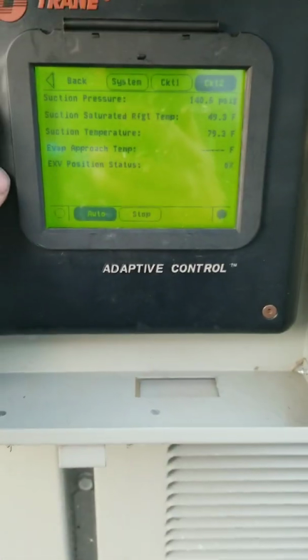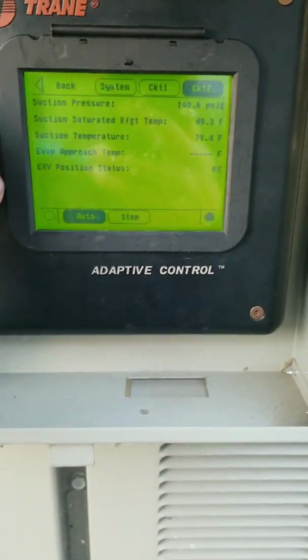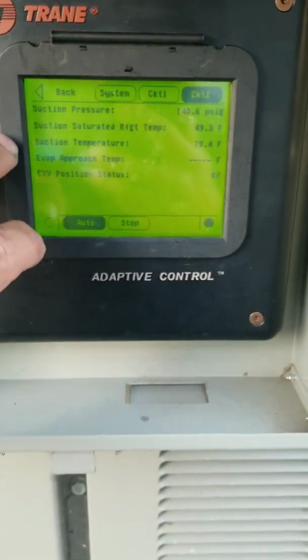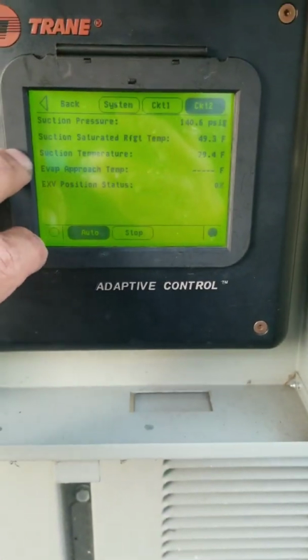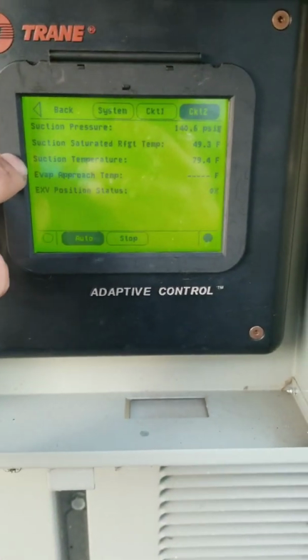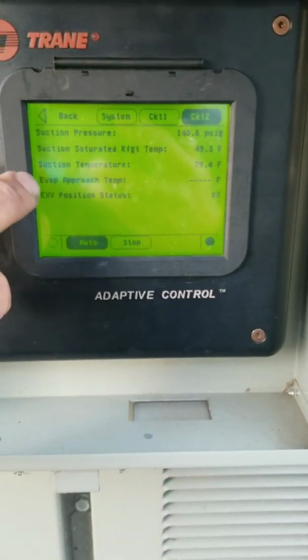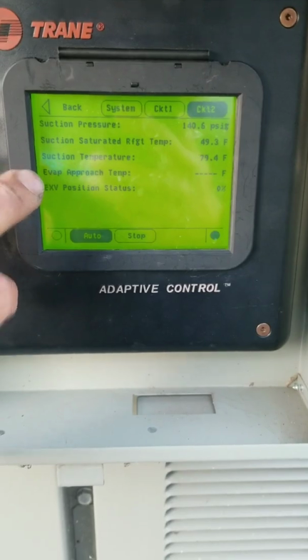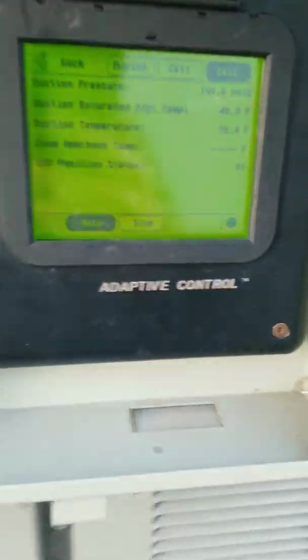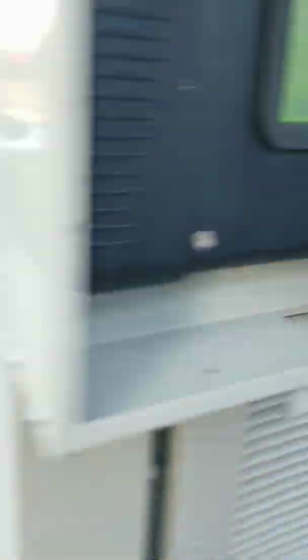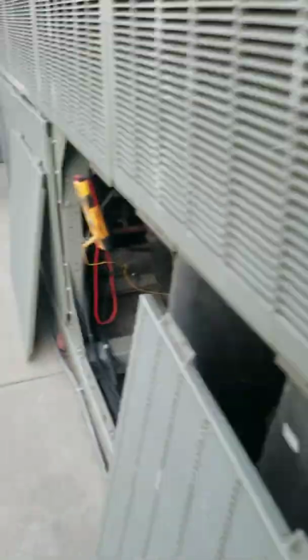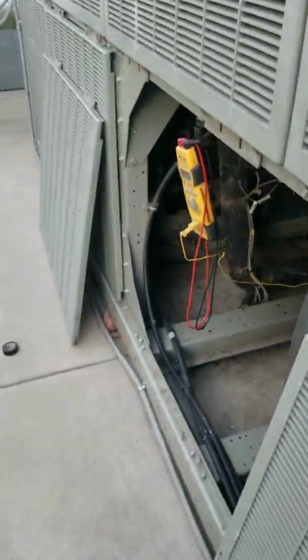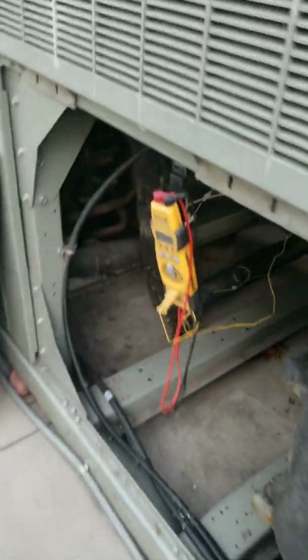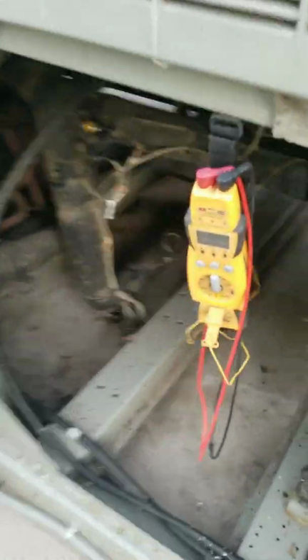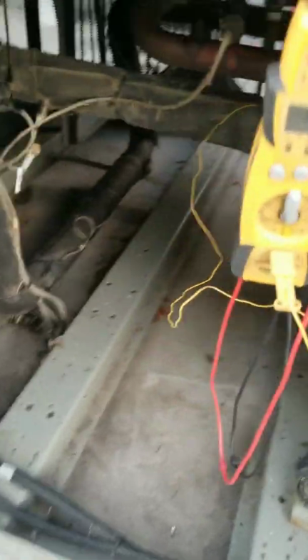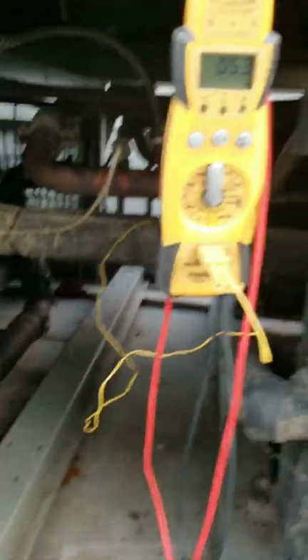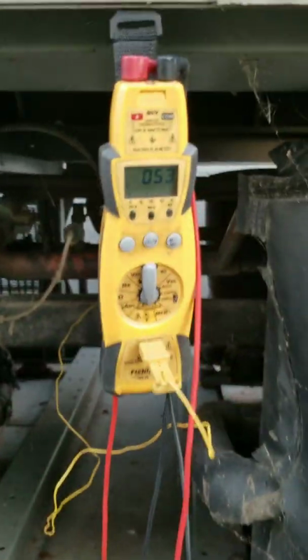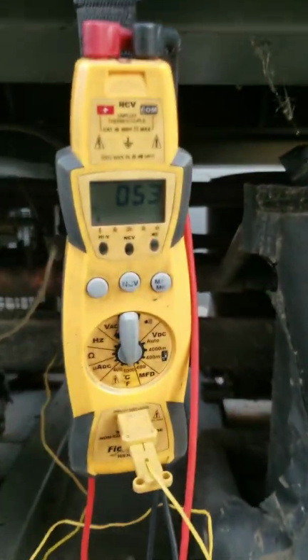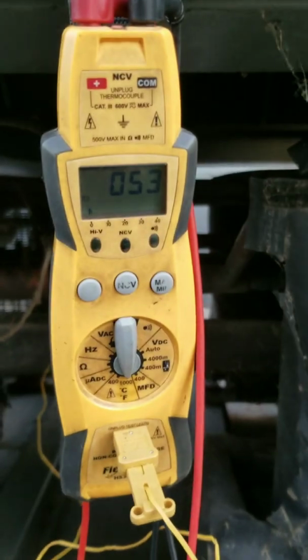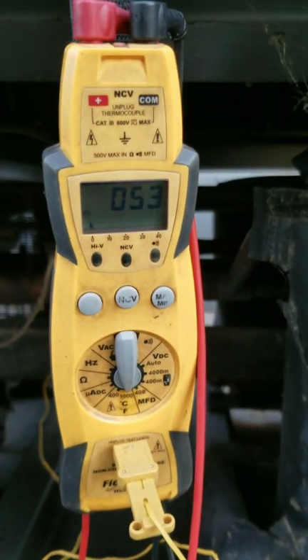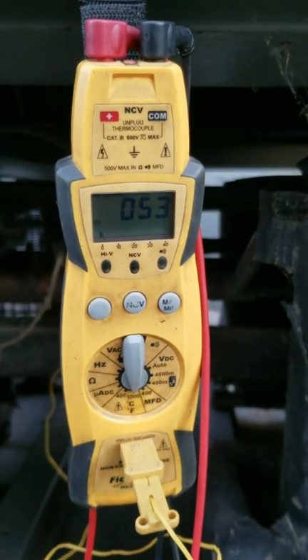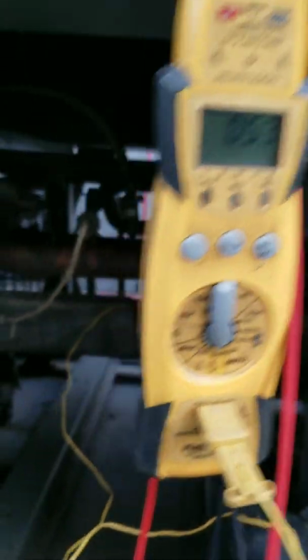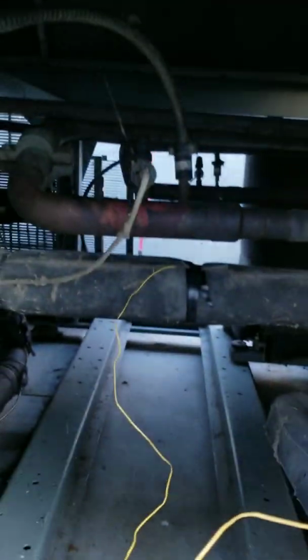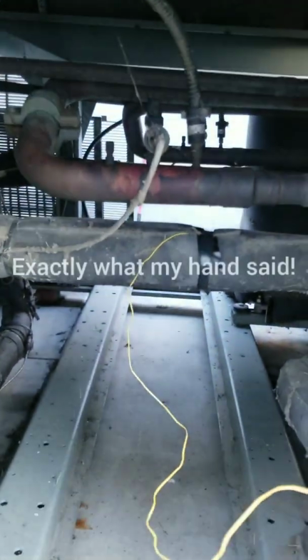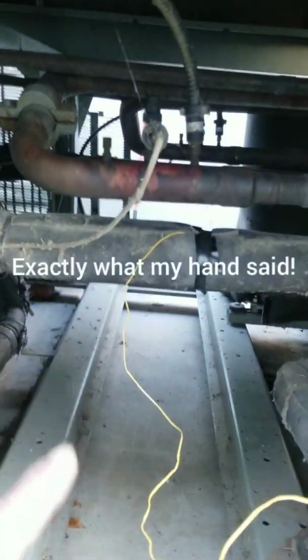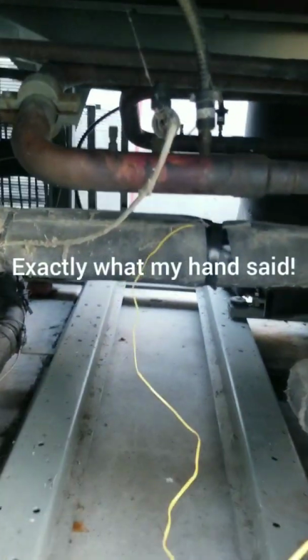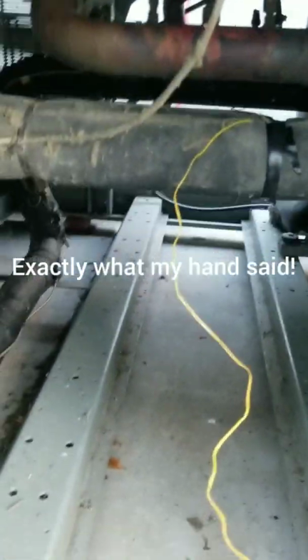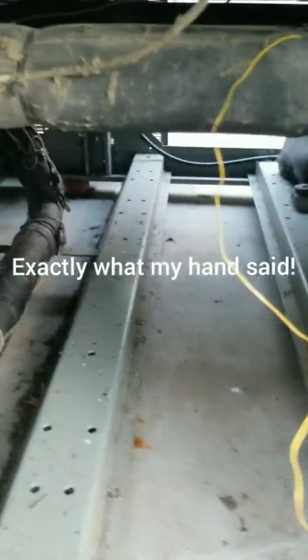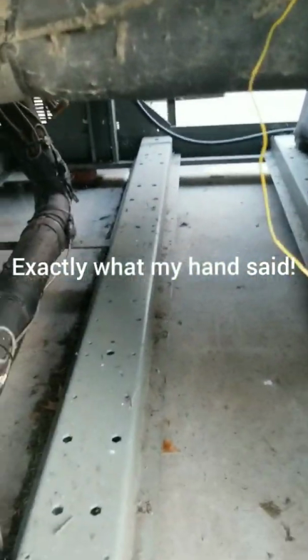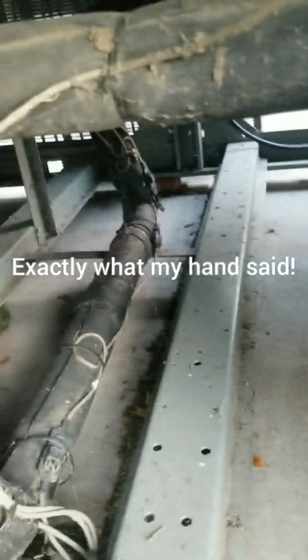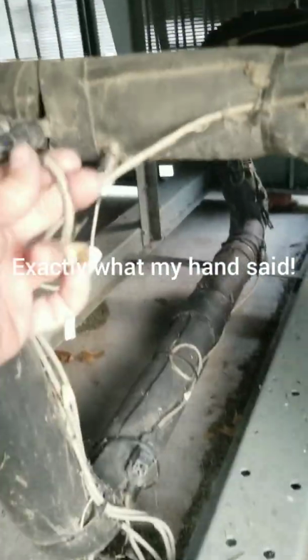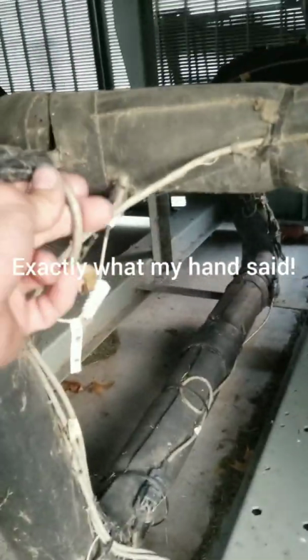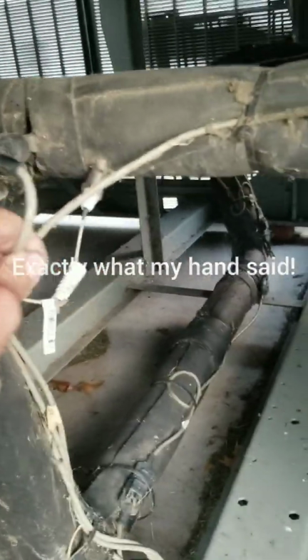So again, 79 degree suction temperature. It was just verified at this point — 53 degree actual suction temperature. So the sensor I was looking at is reading incorrectly.